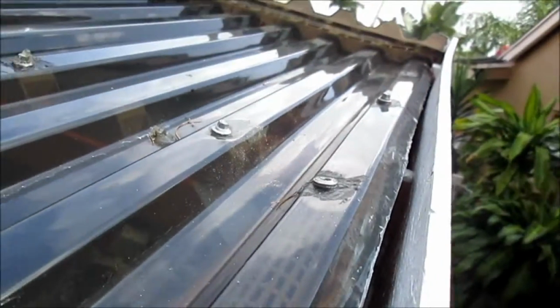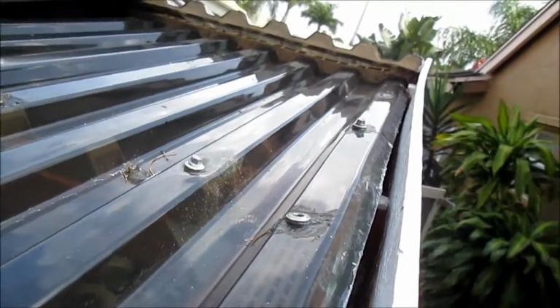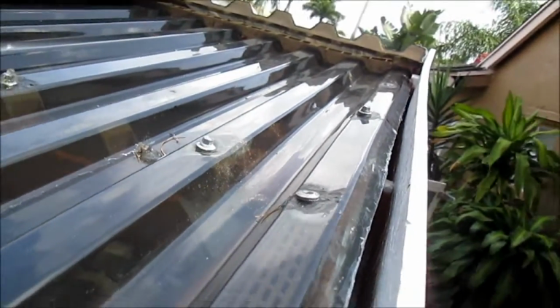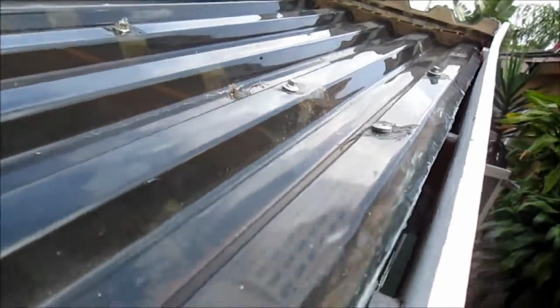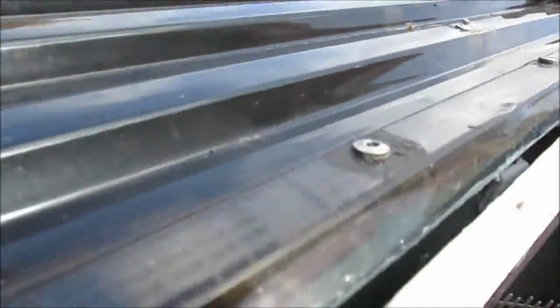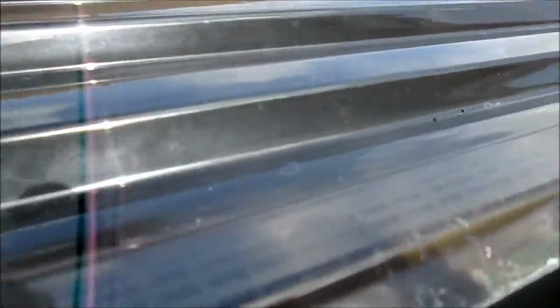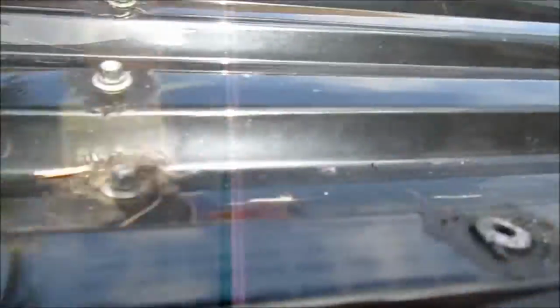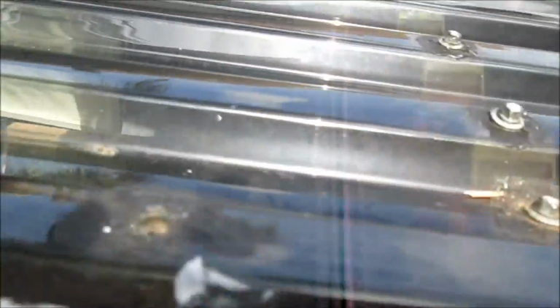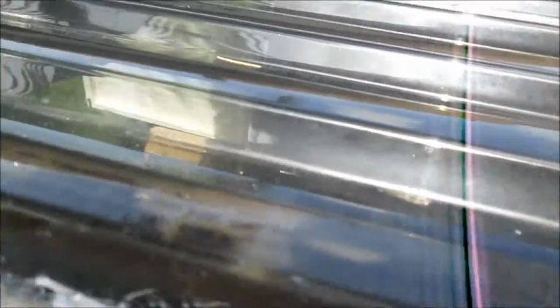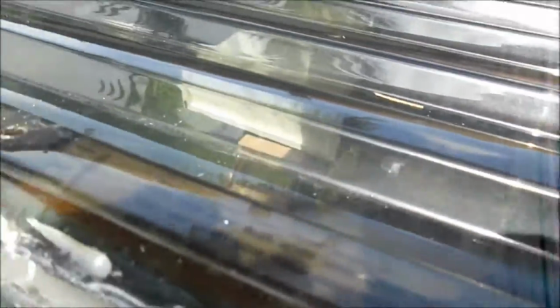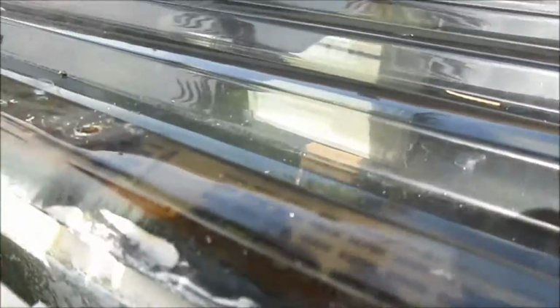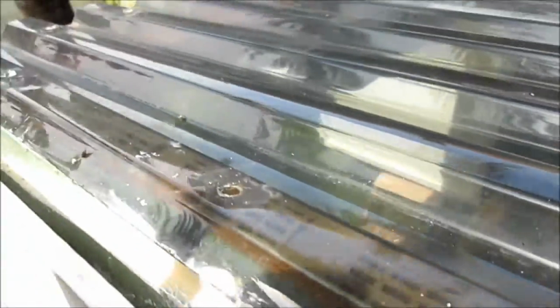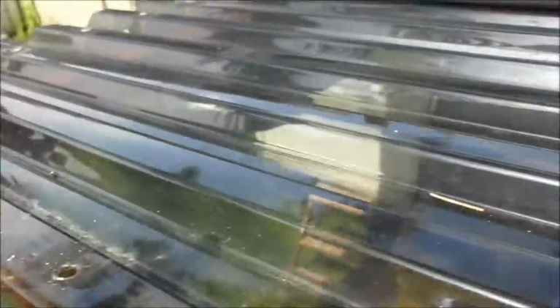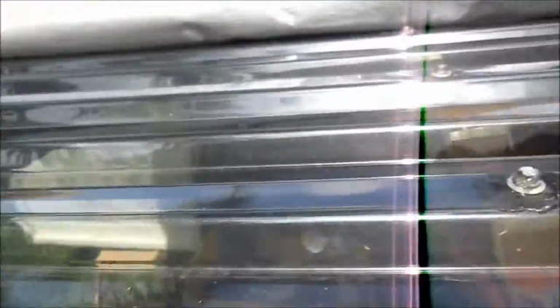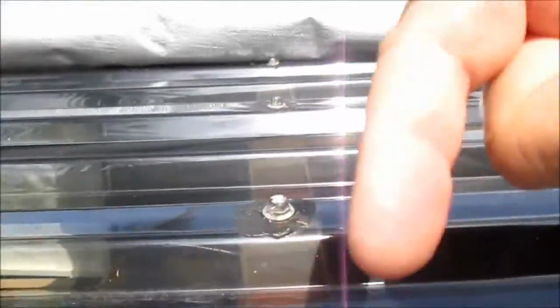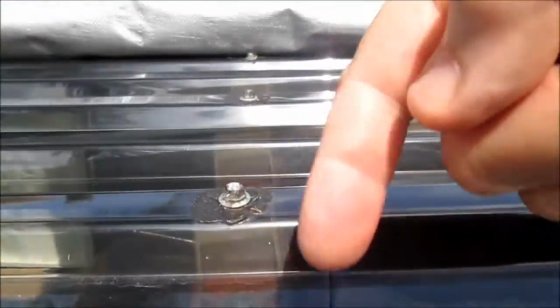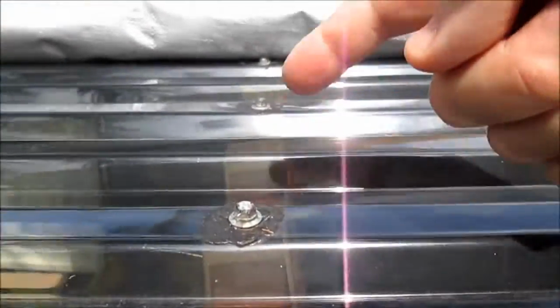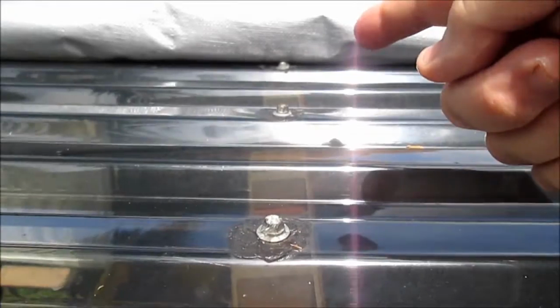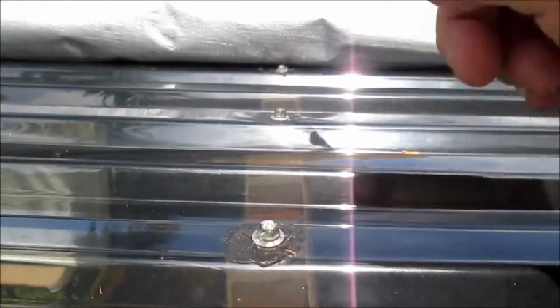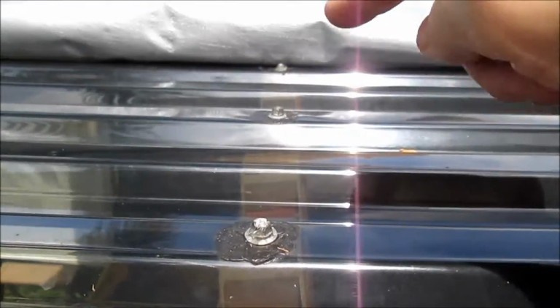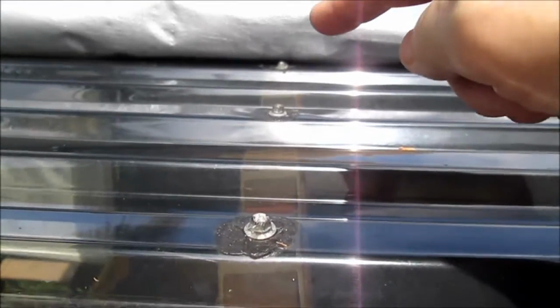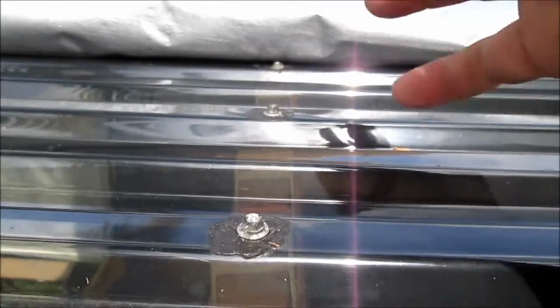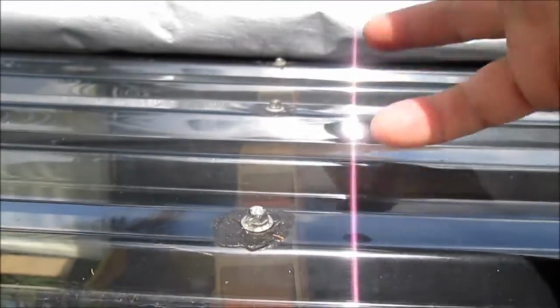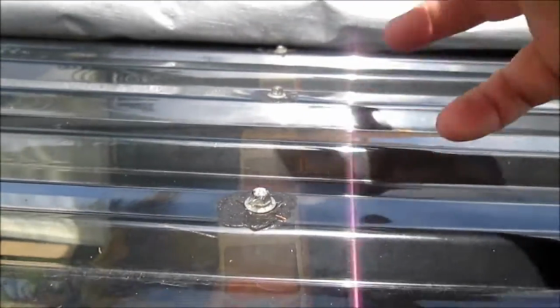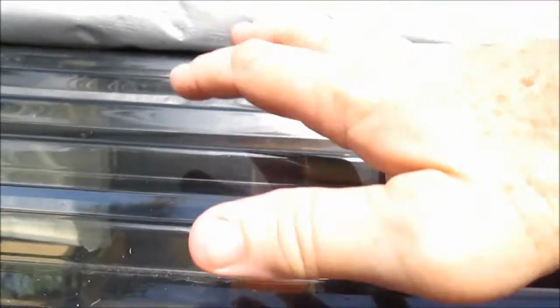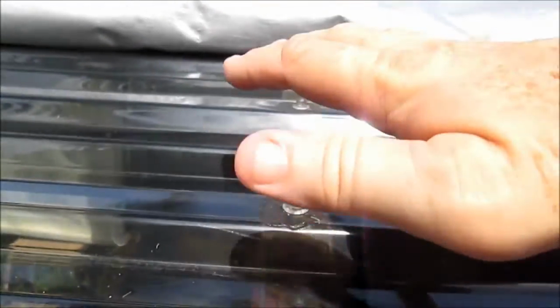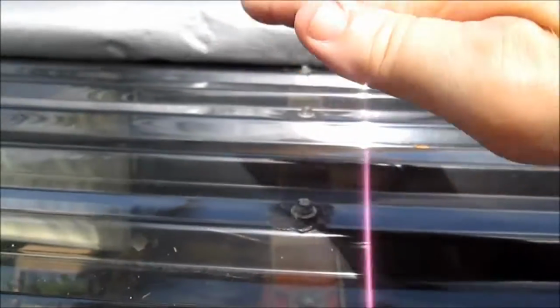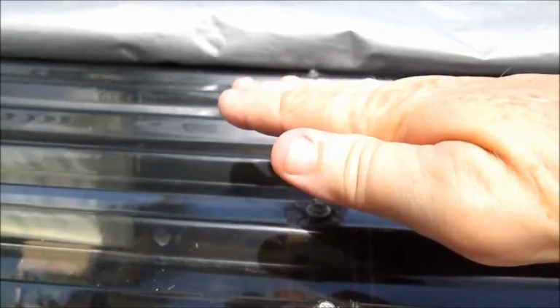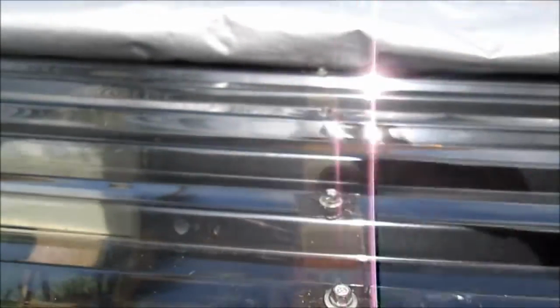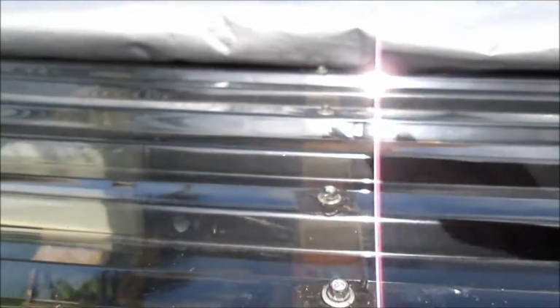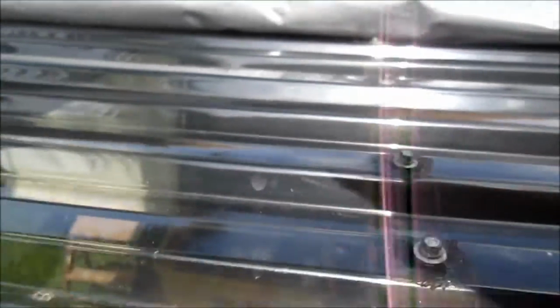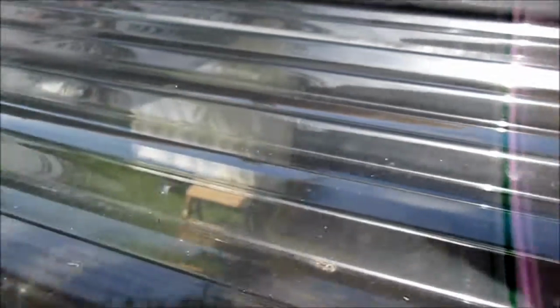I took these screws off that are on this edge here because I'm getting ready to remove this roof. I'm going to leave these attached to the purlins below so that this whole unit, in theory, should come up in one piece.